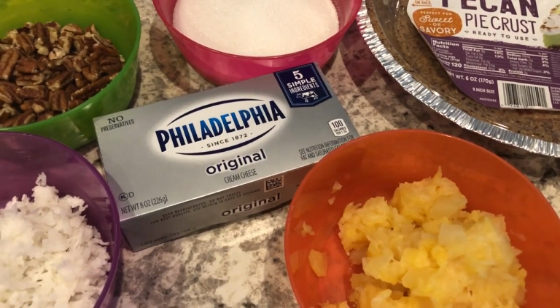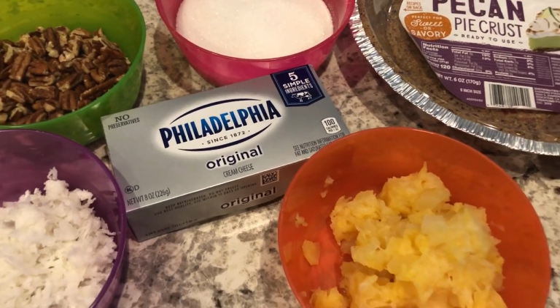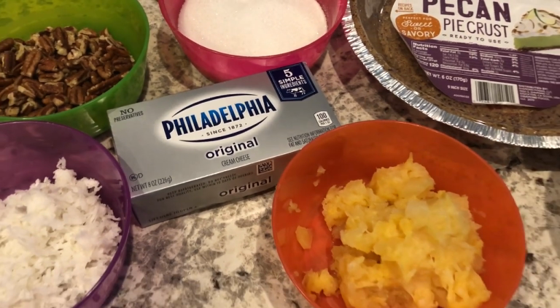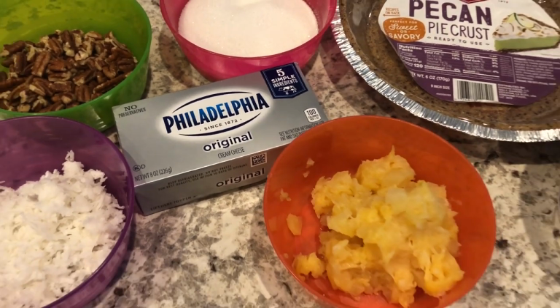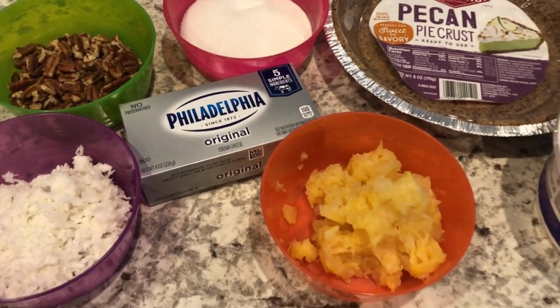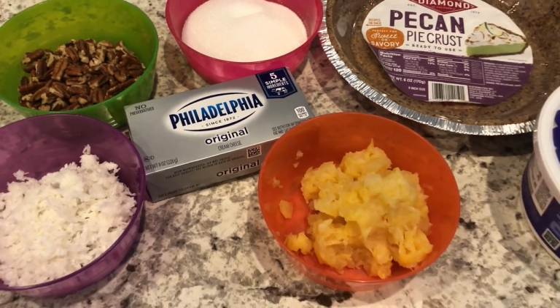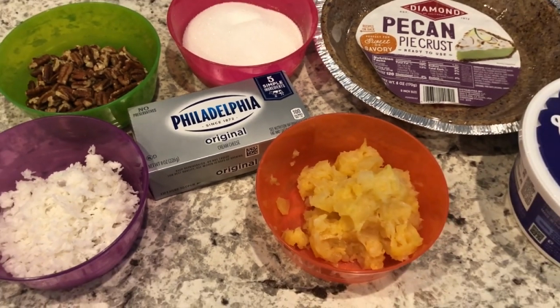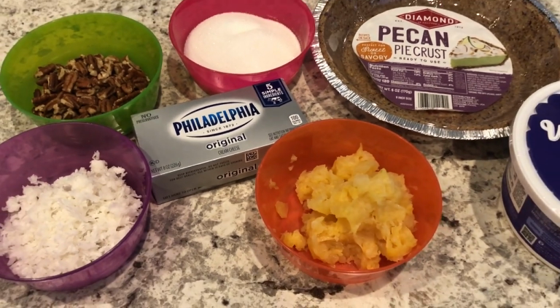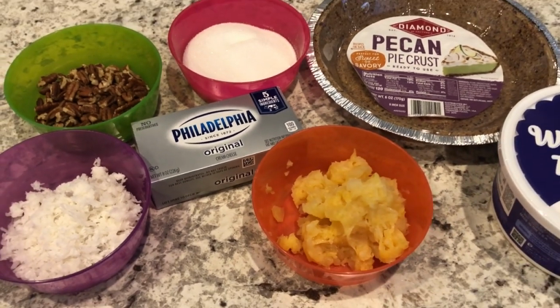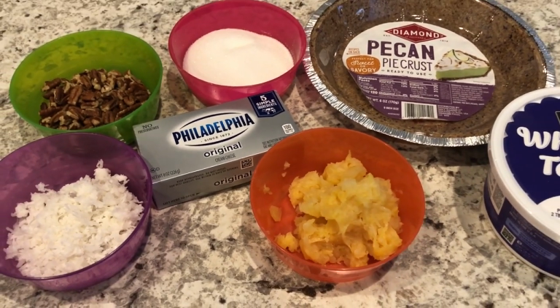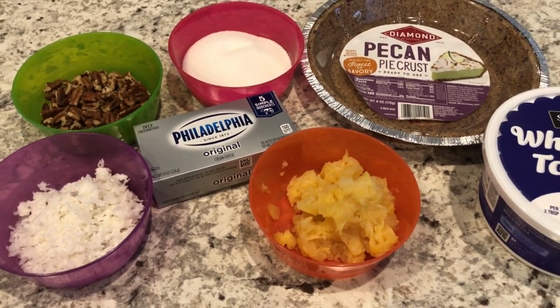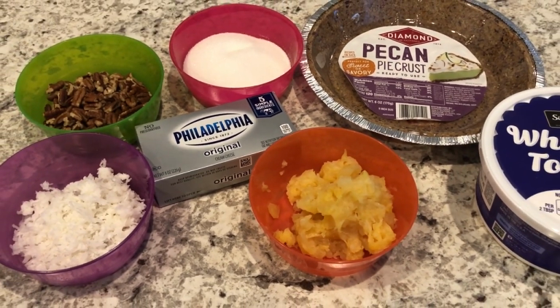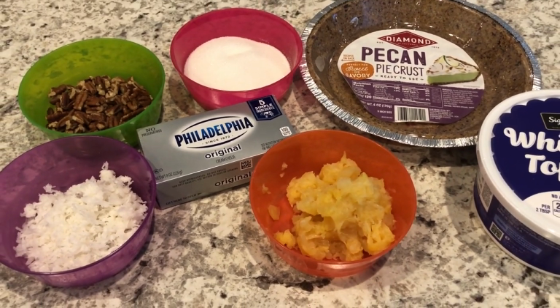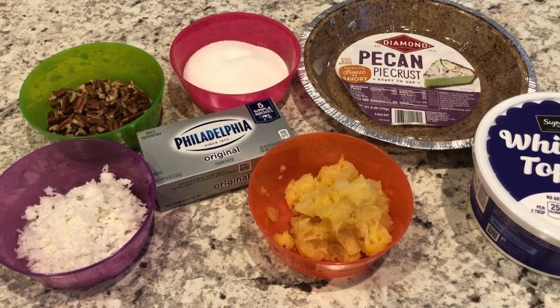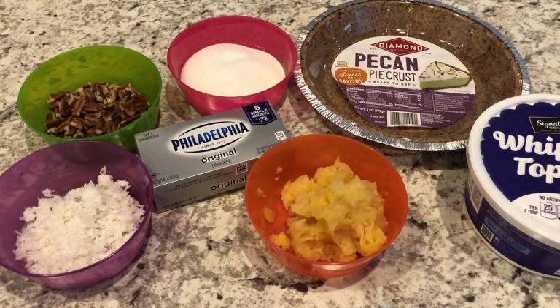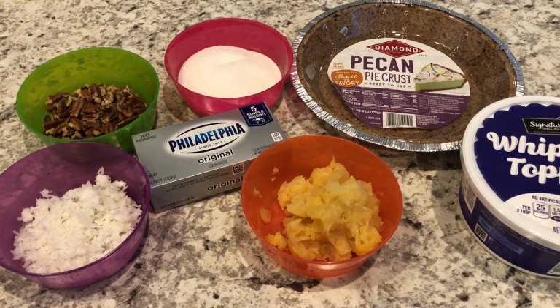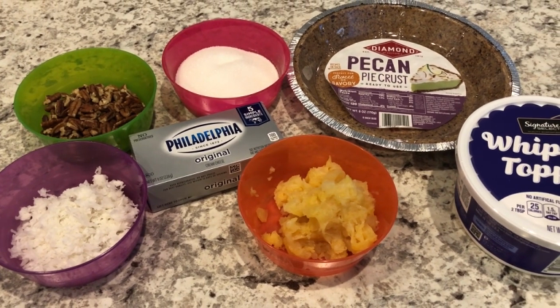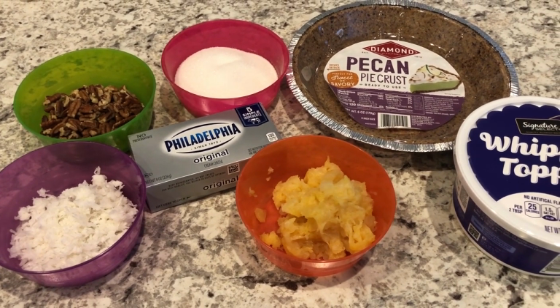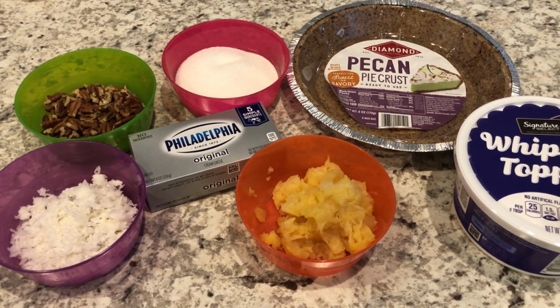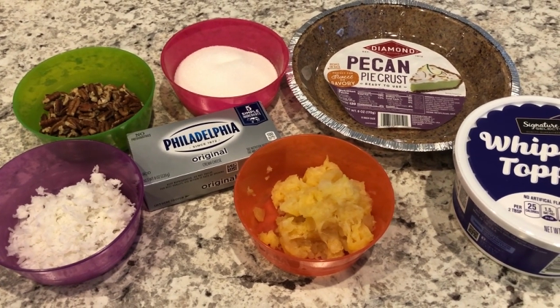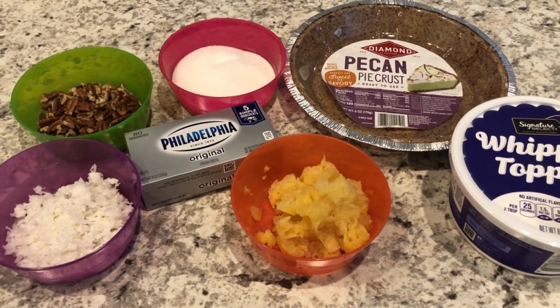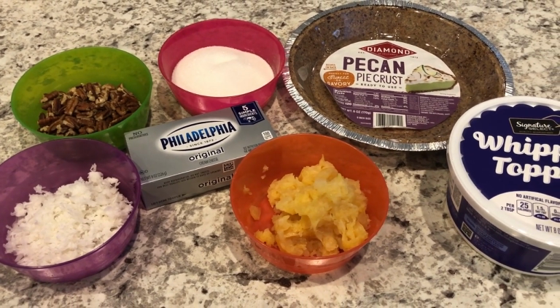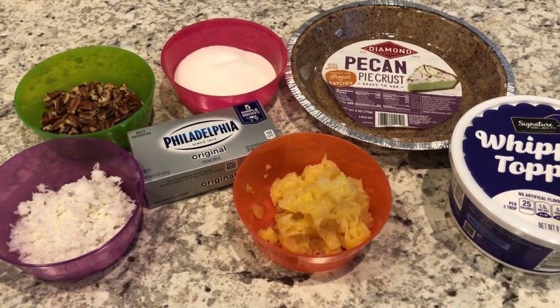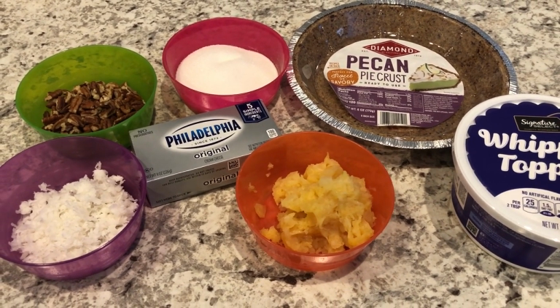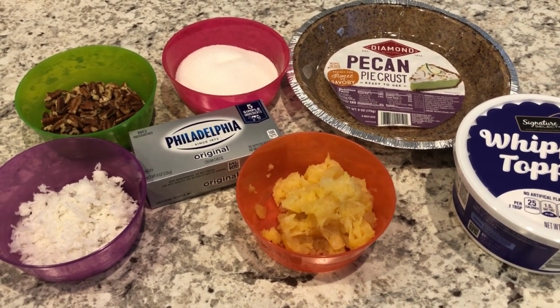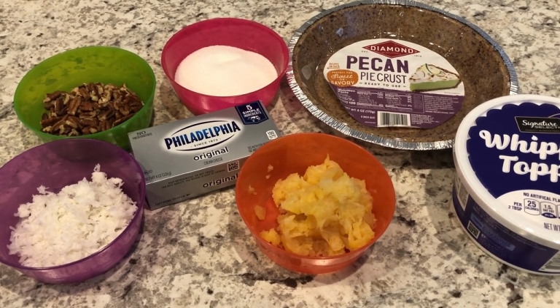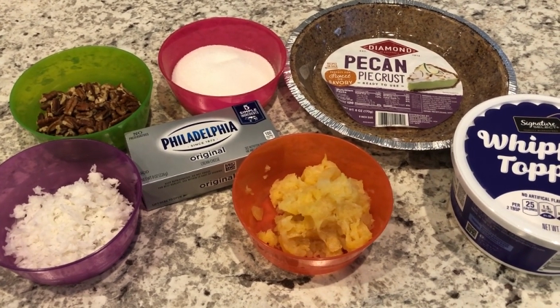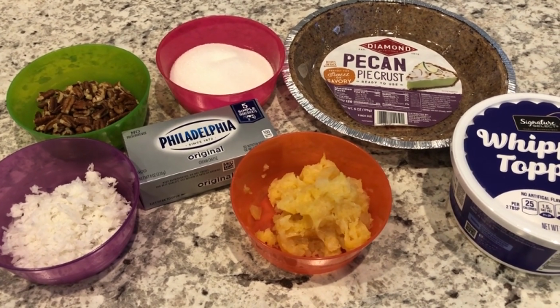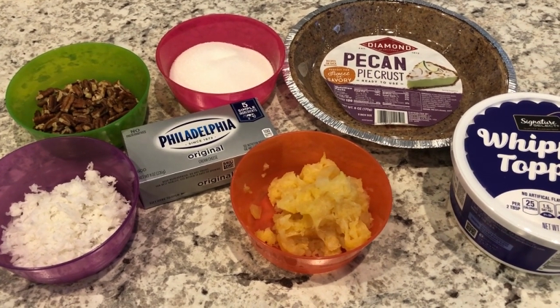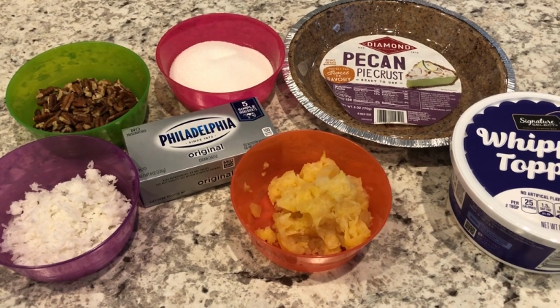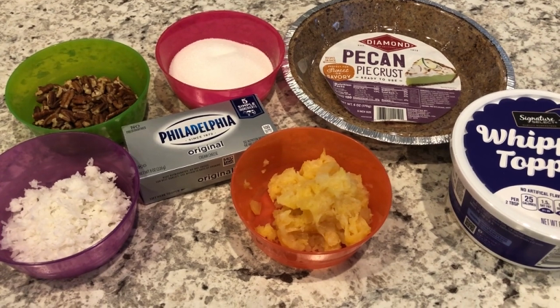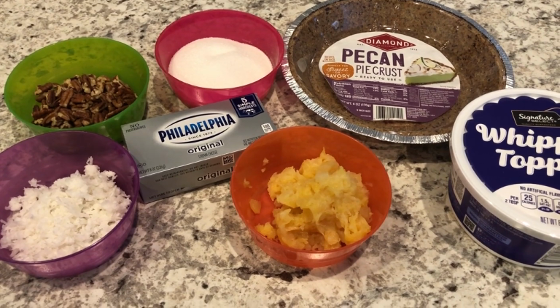I will make sure to leave the recipe in the description box so that you'll have the exact measurements. If you want to see how this quick and easy pie comes together, stay tuned.